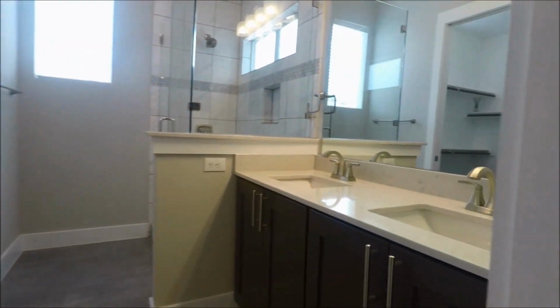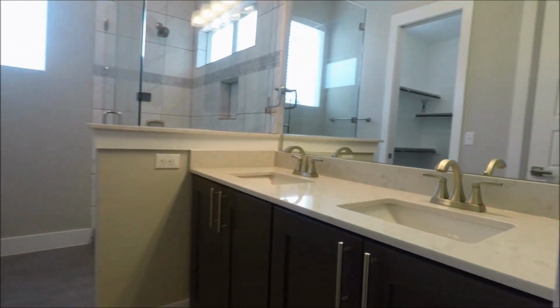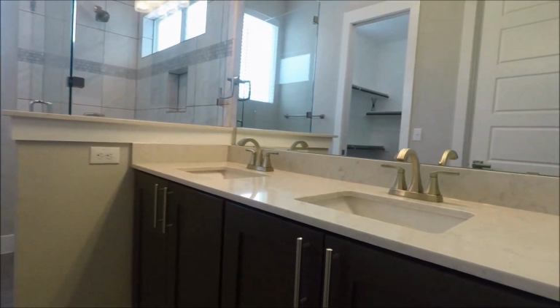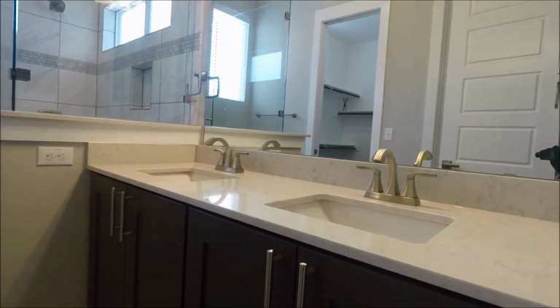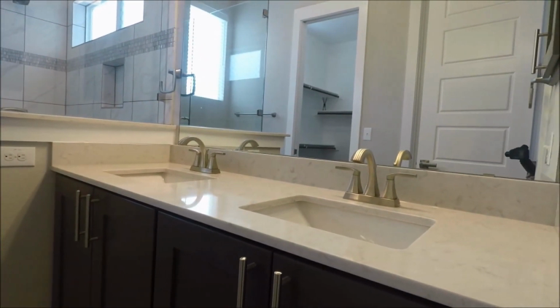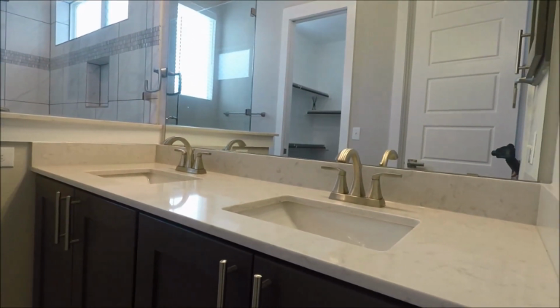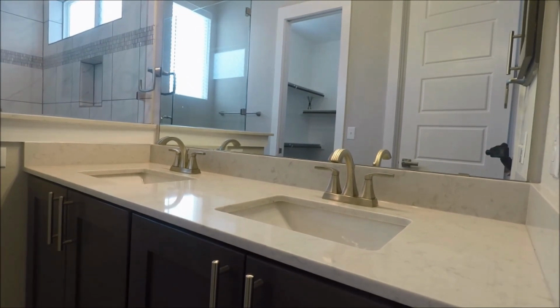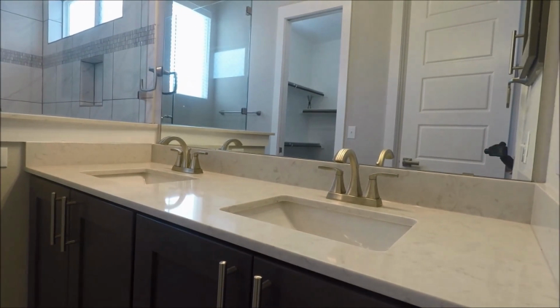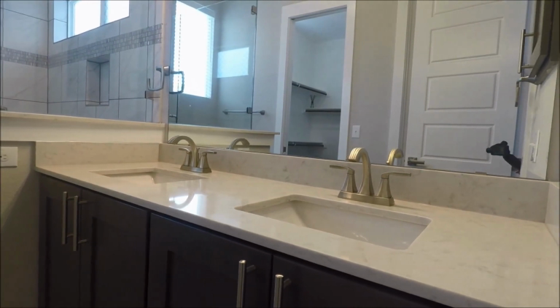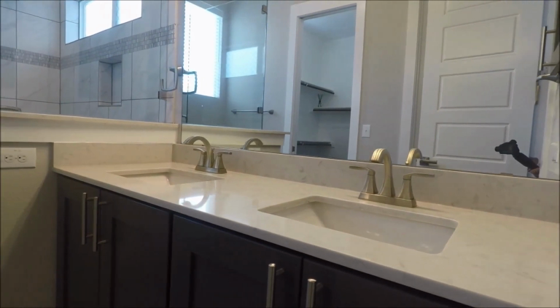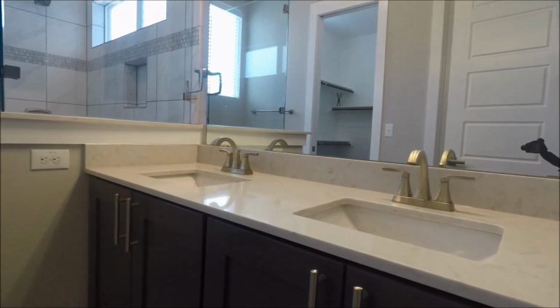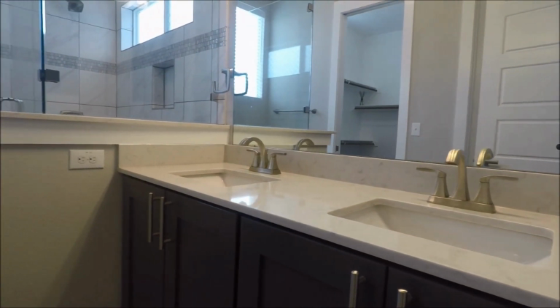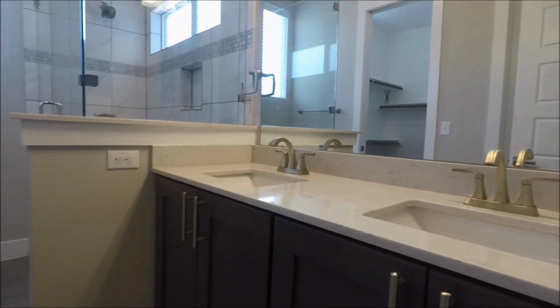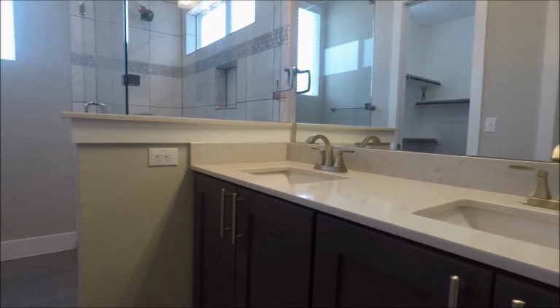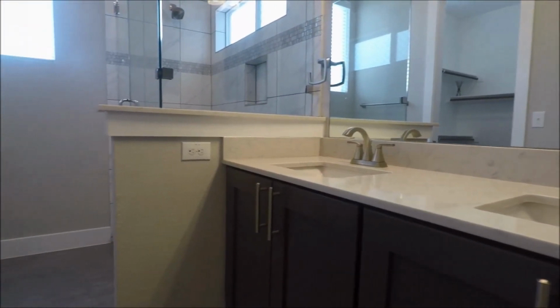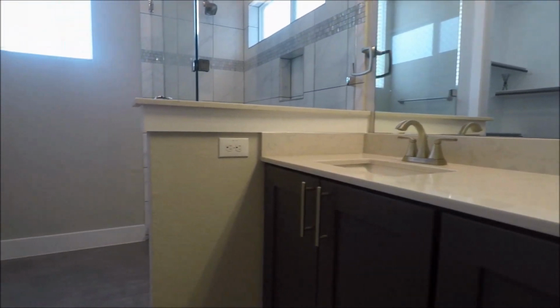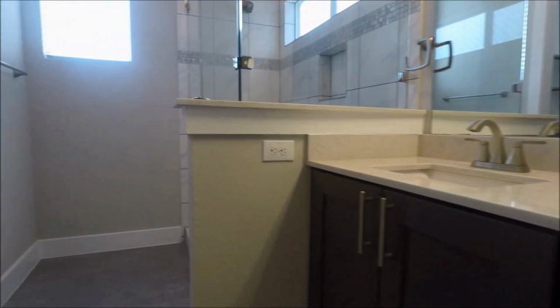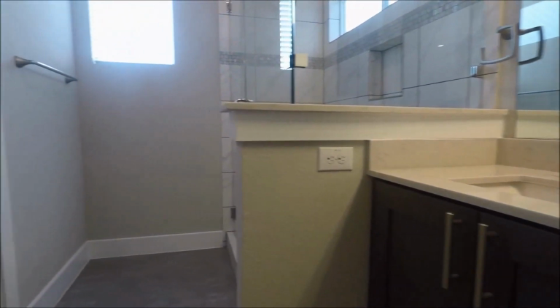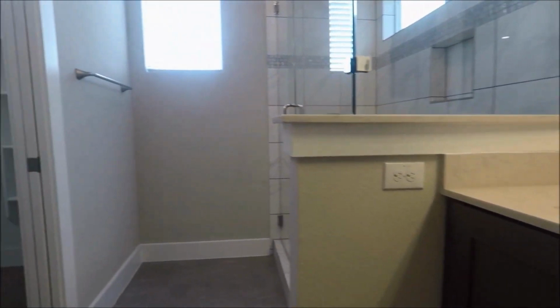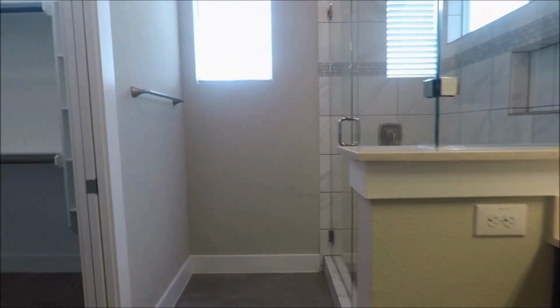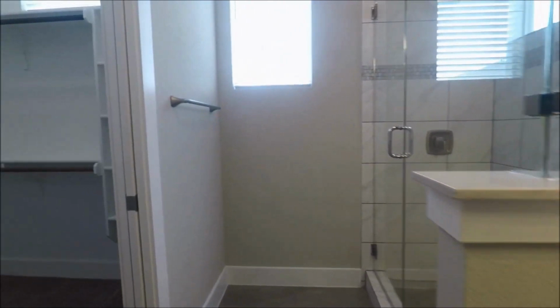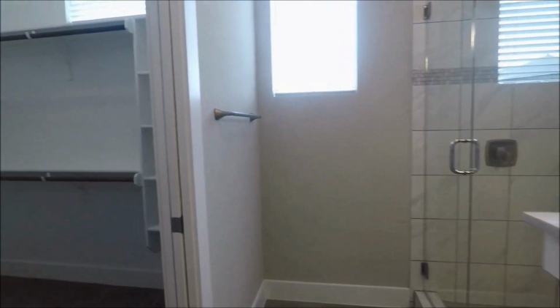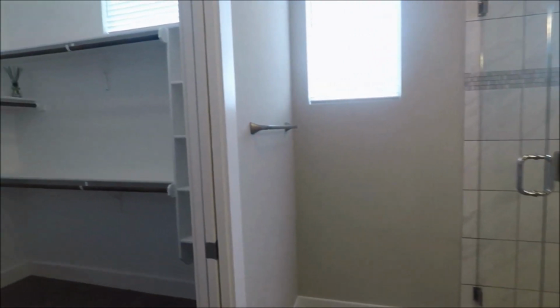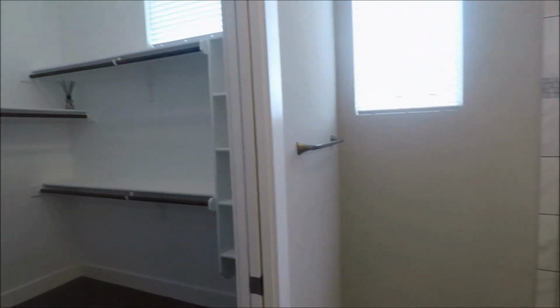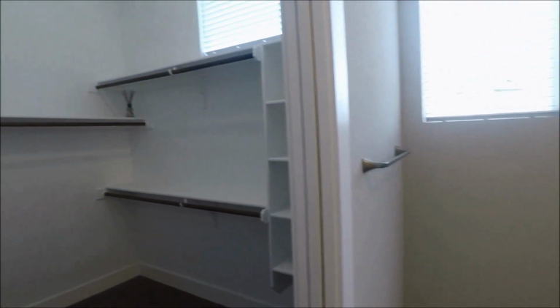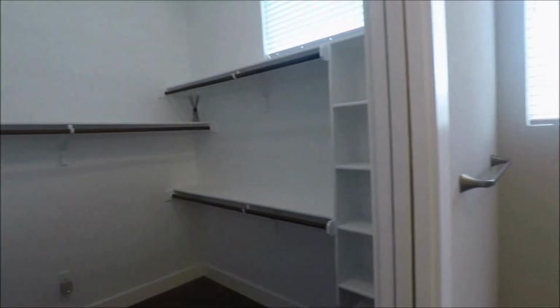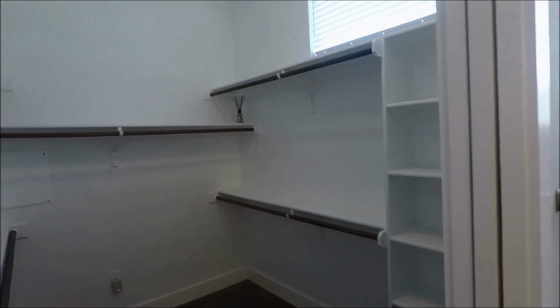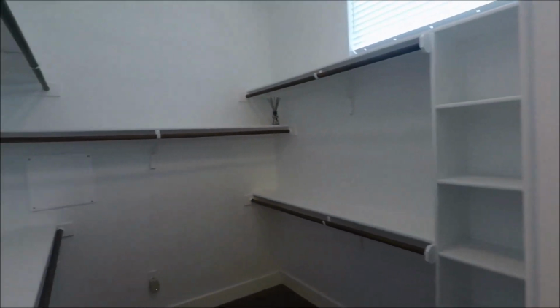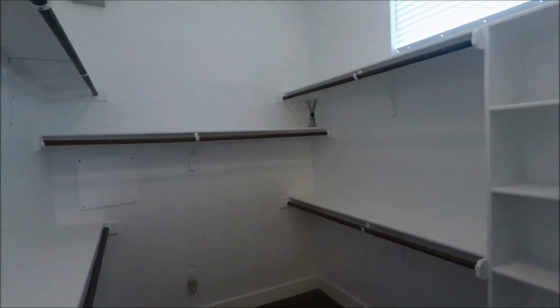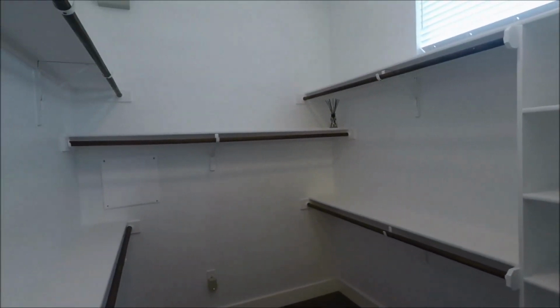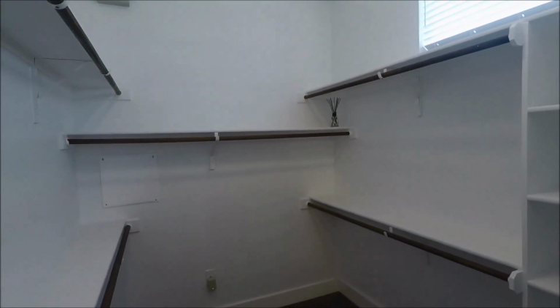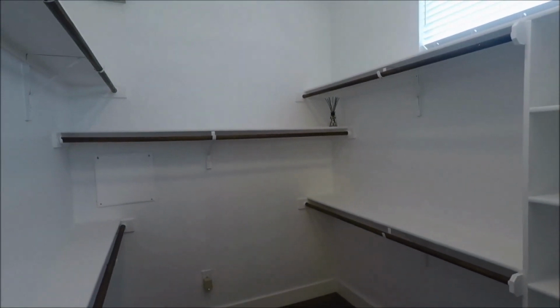Master bath features double vanities, a standing shower, and a walk-in closet. Nice and spacious master closet there.